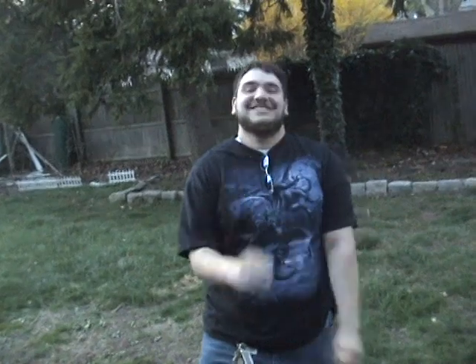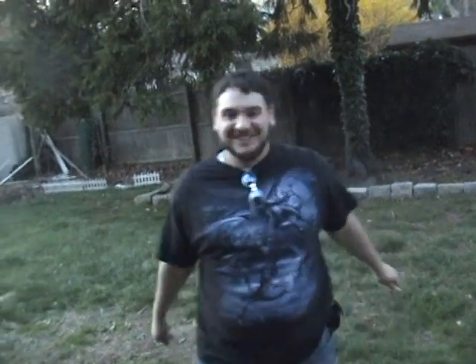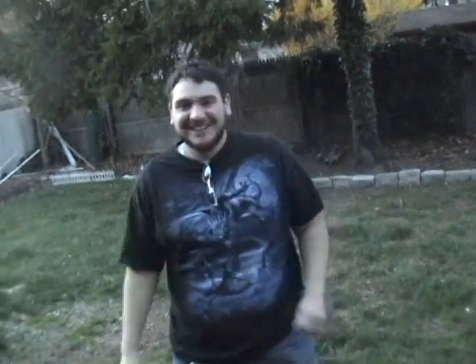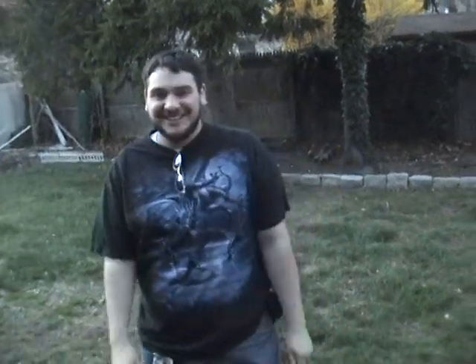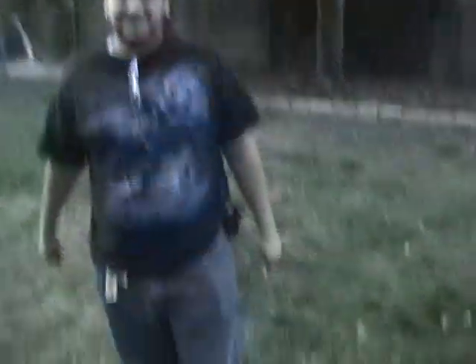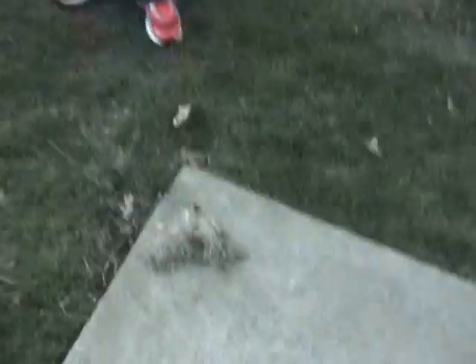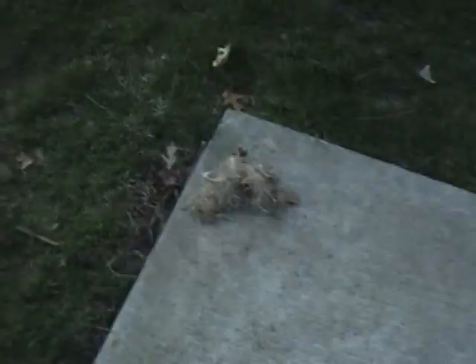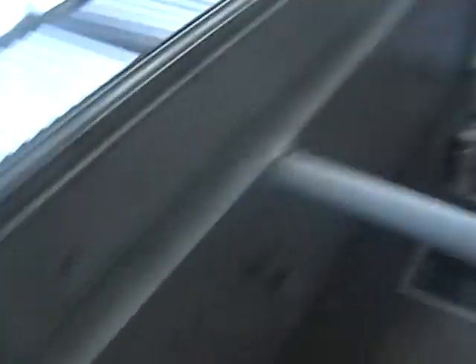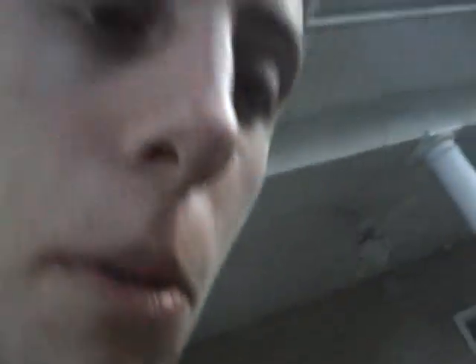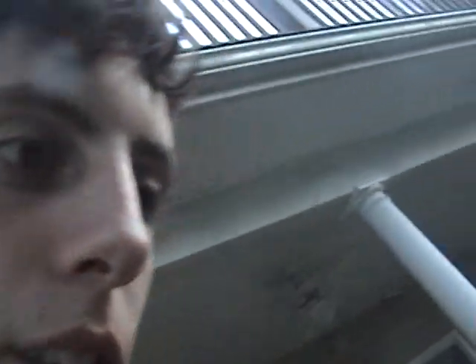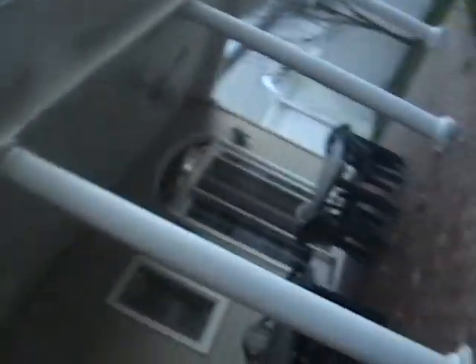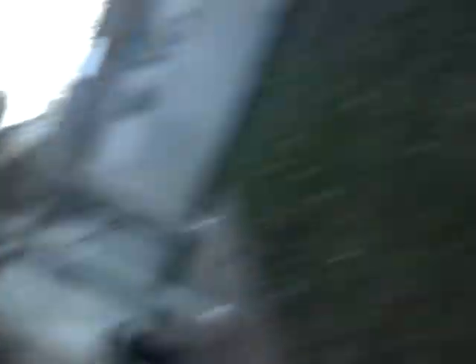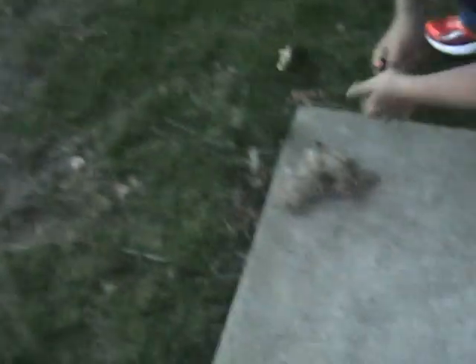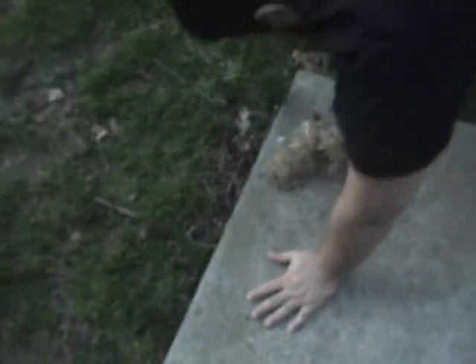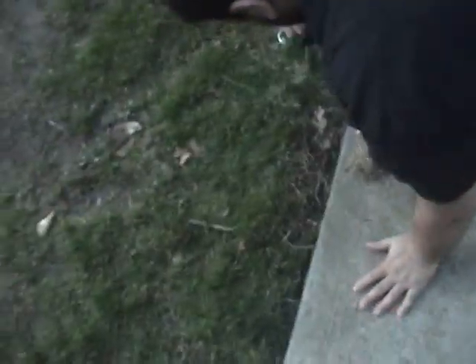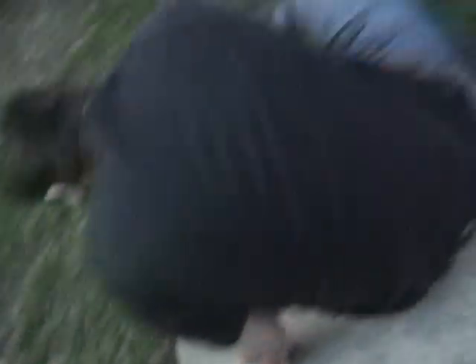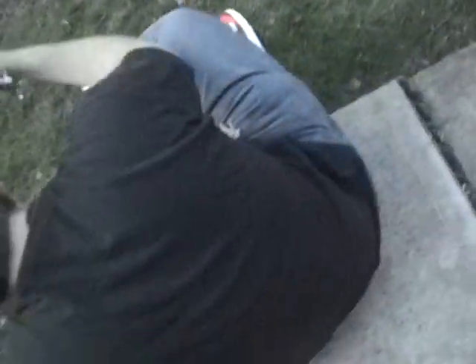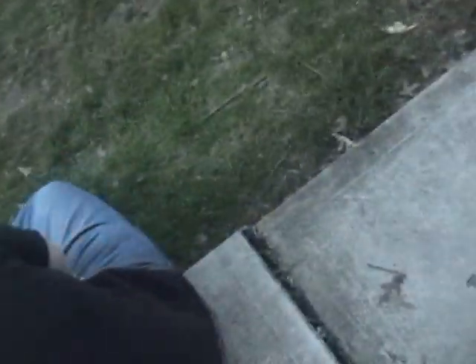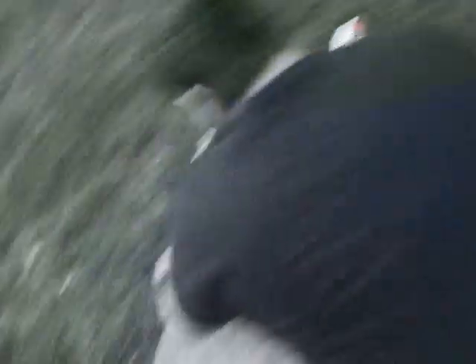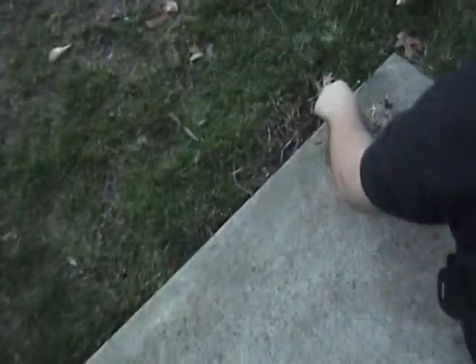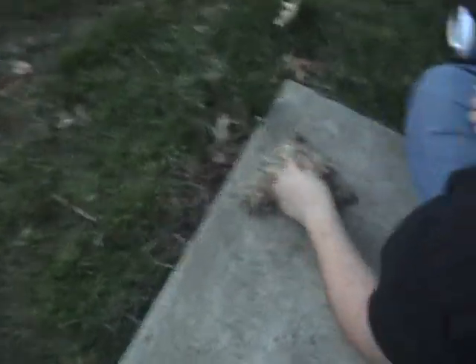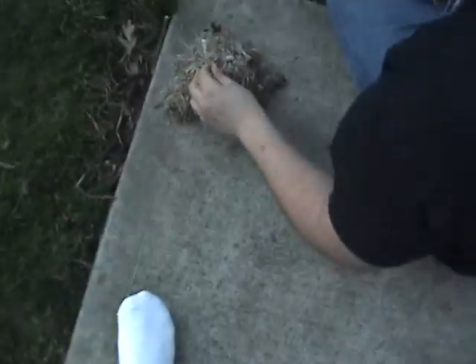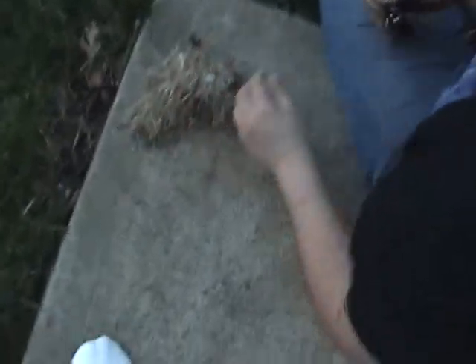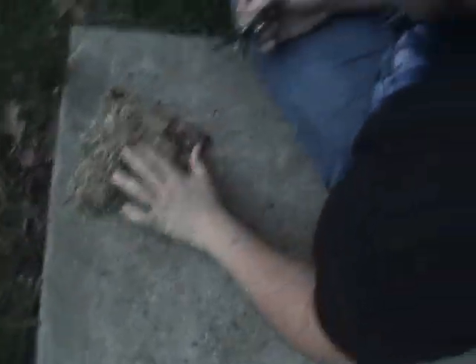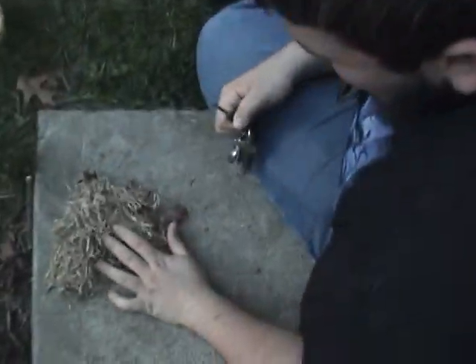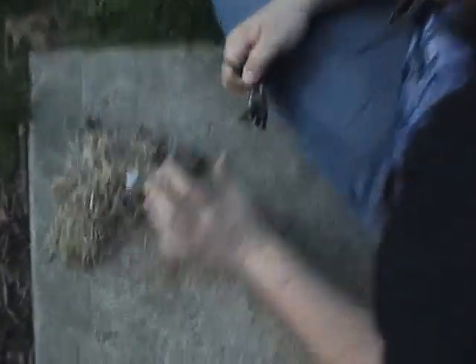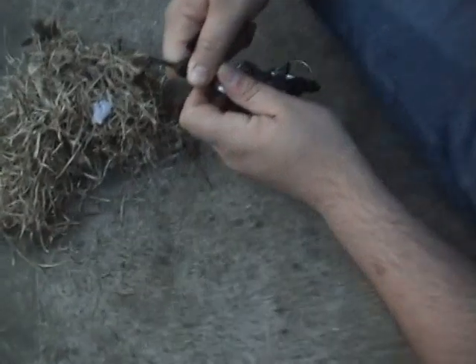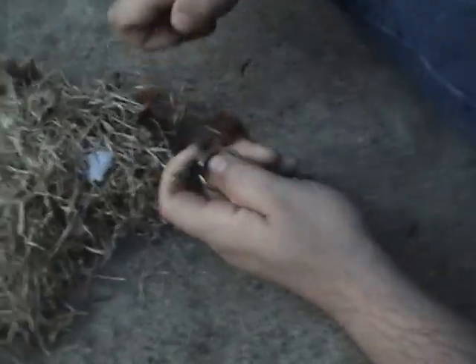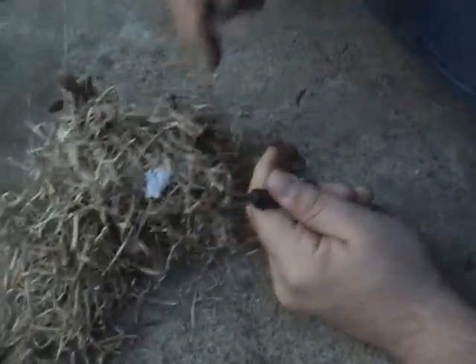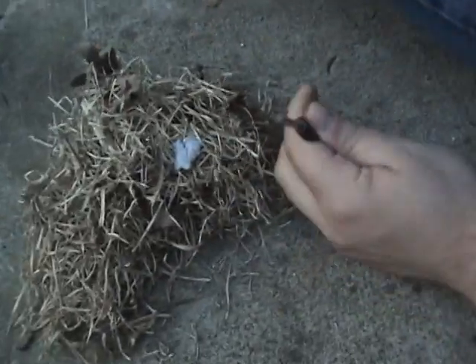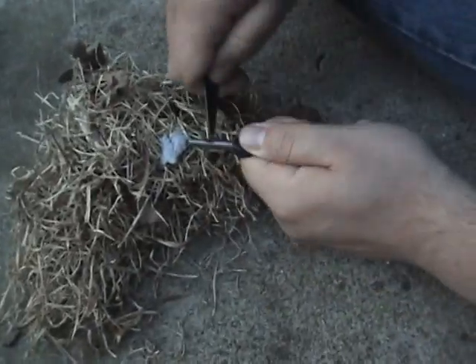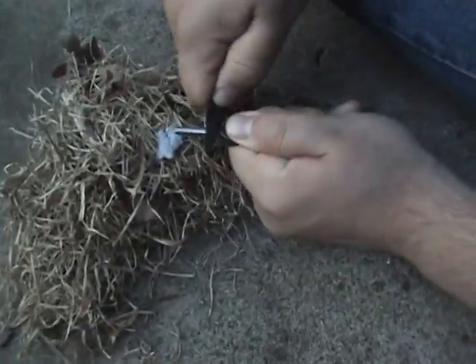Alright, so this is Gennaro over here and this is me, of course, and today we're going to show you how to make fire with lint and flint. Yeah, and we're basically doing a flint and steel.